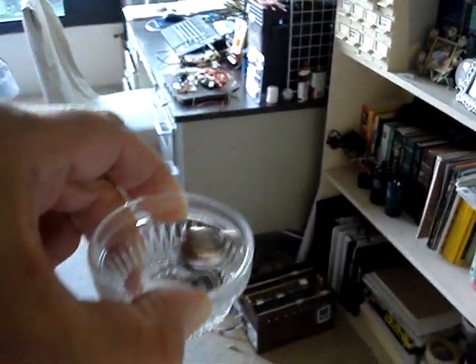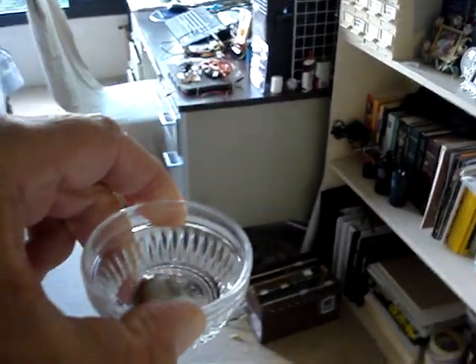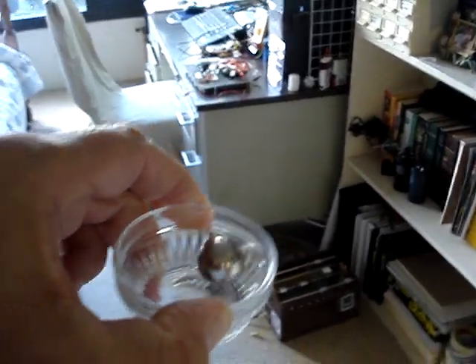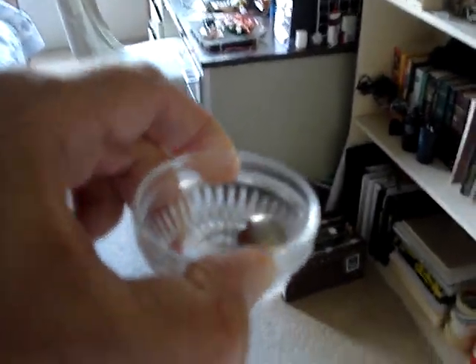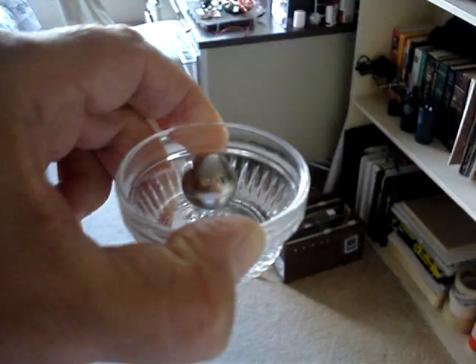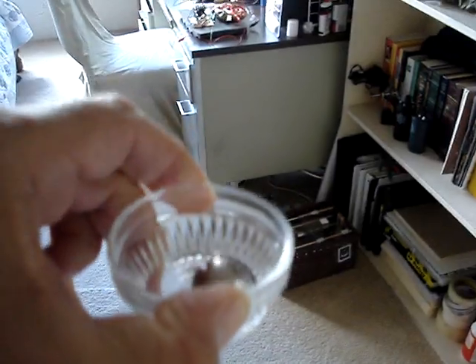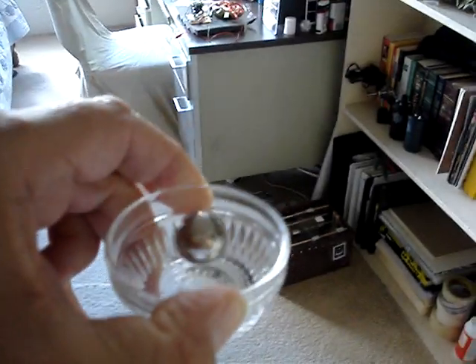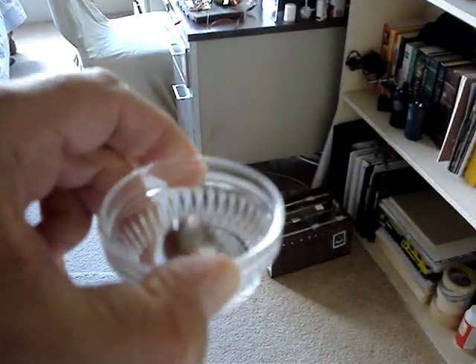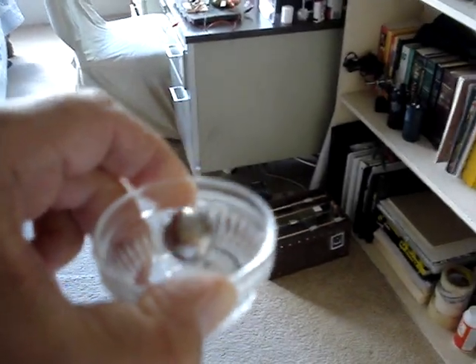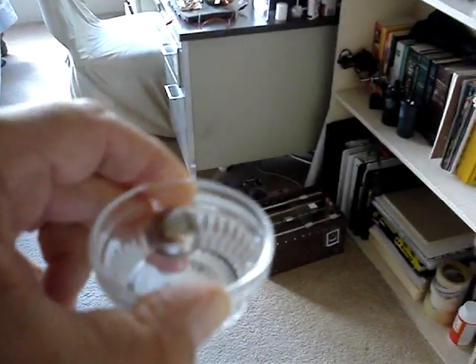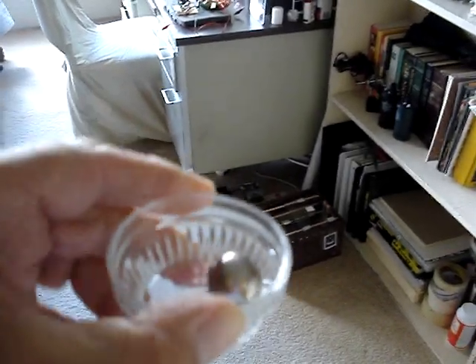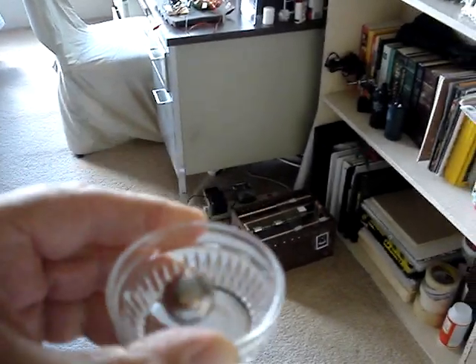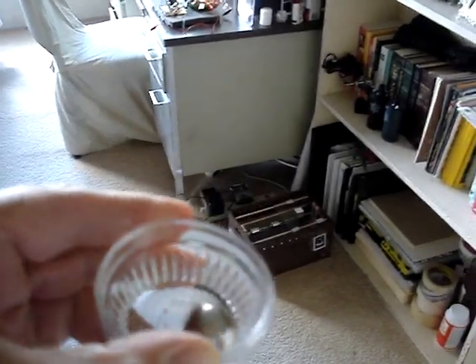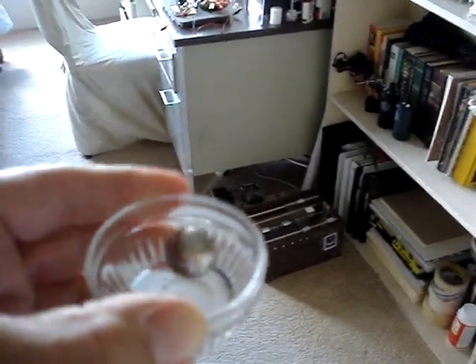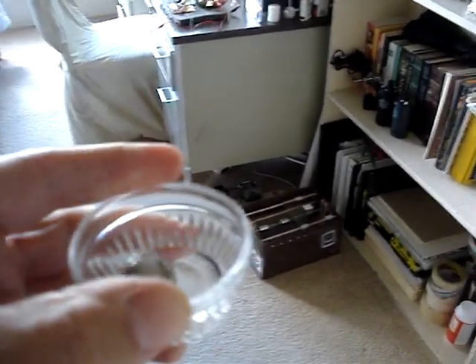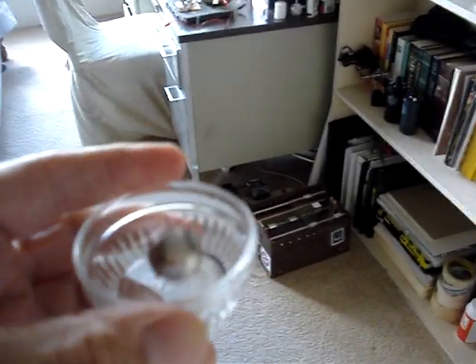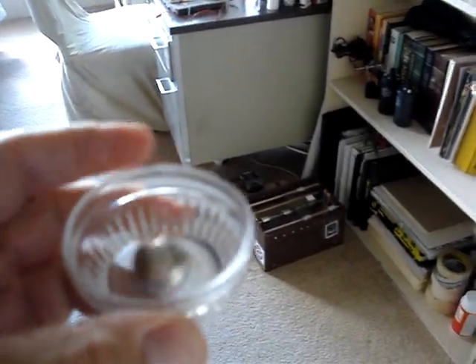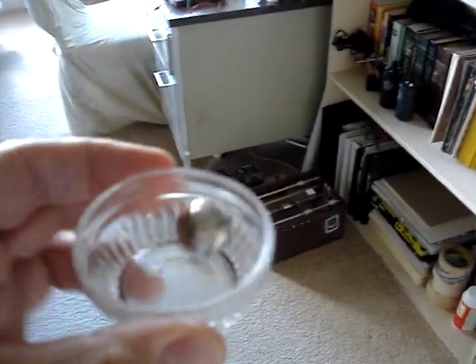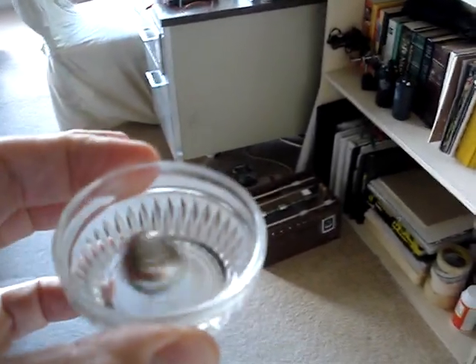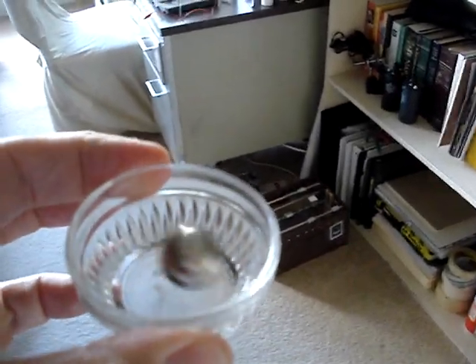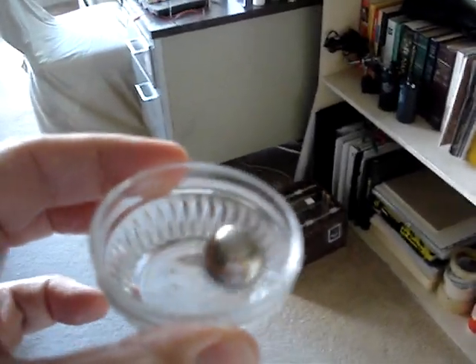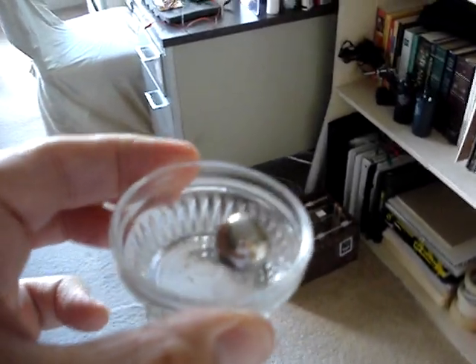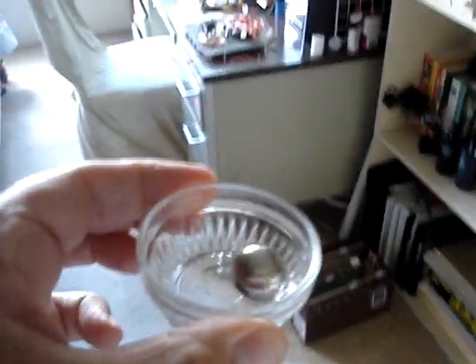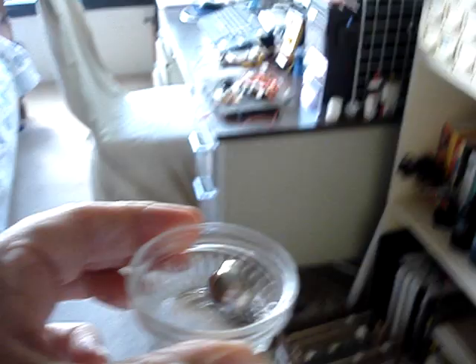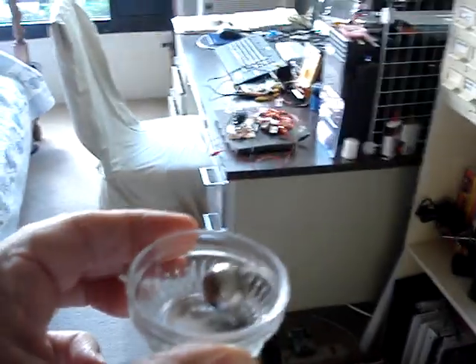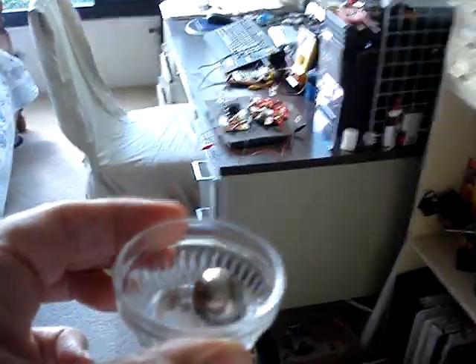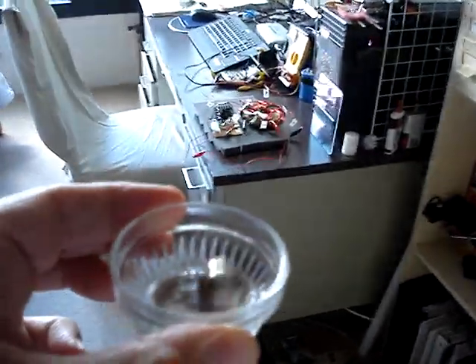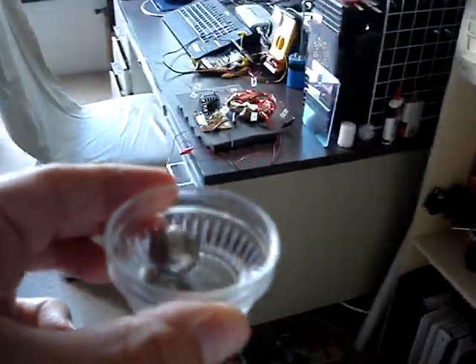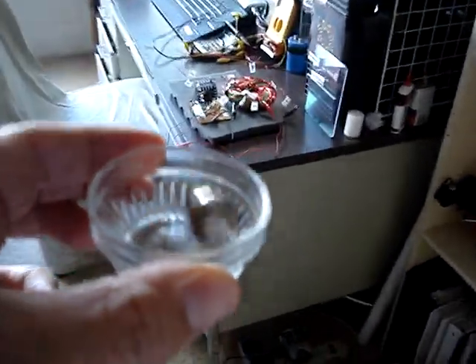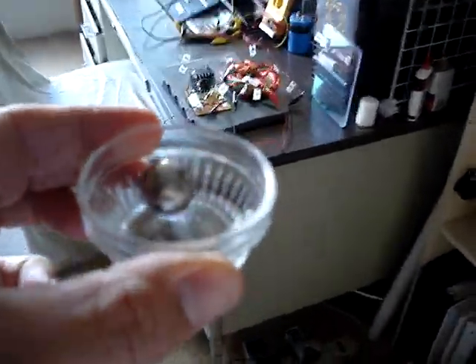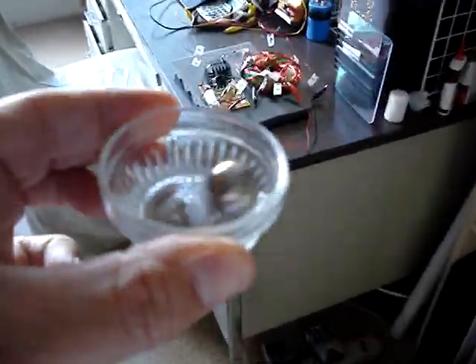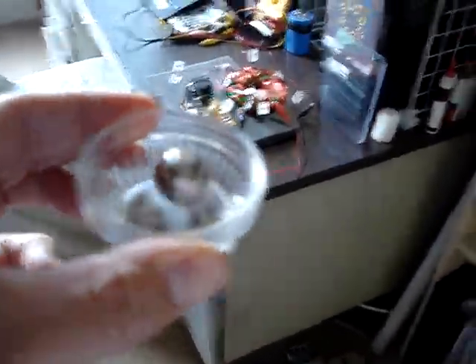The magnet's still going, still rotating. And there's no power to the unit whatsoever.